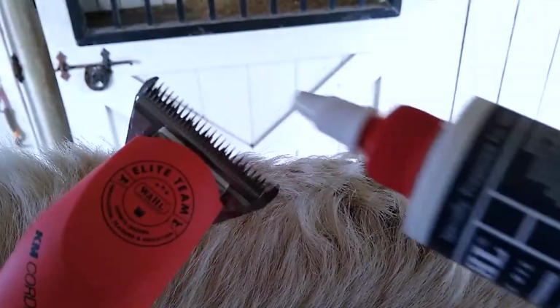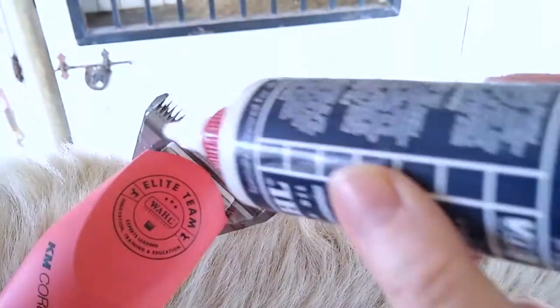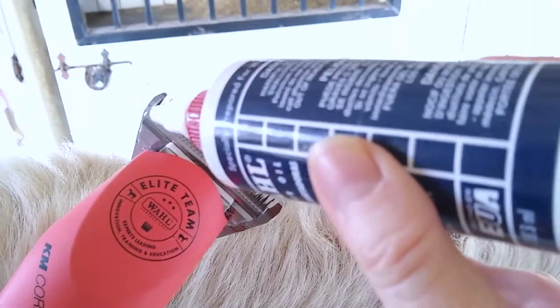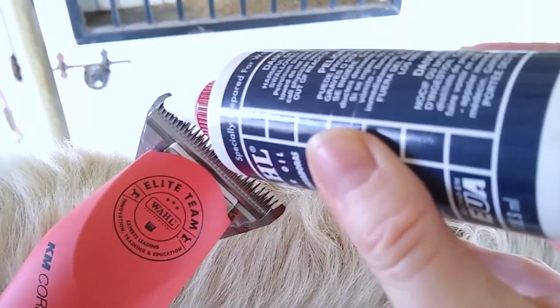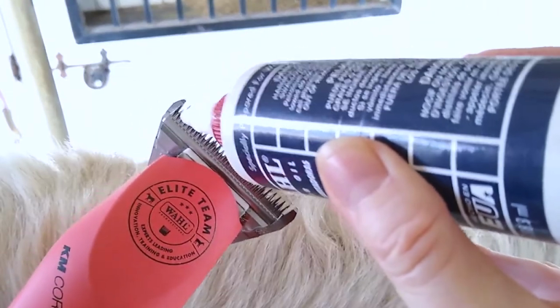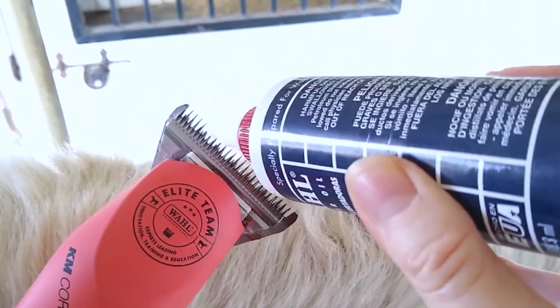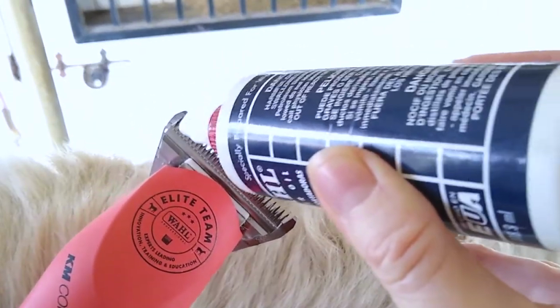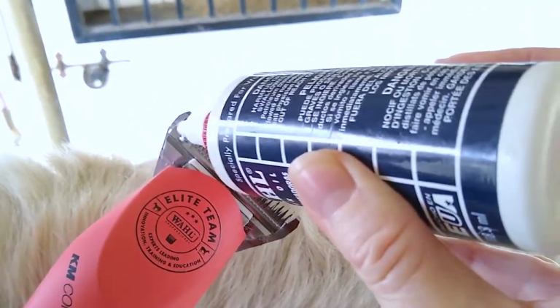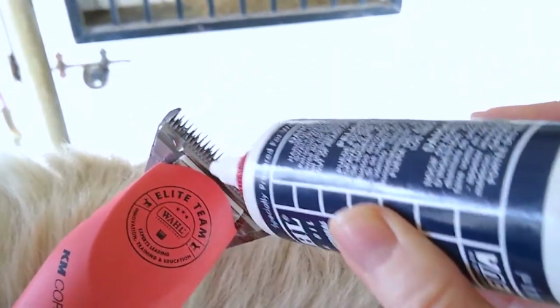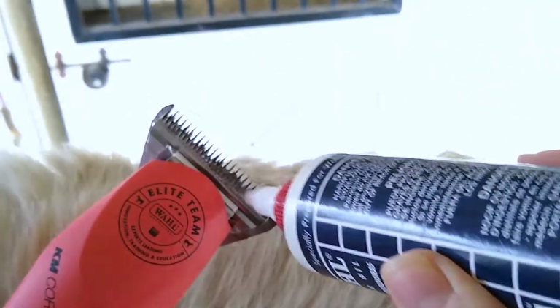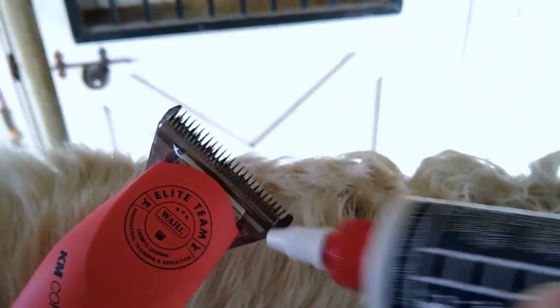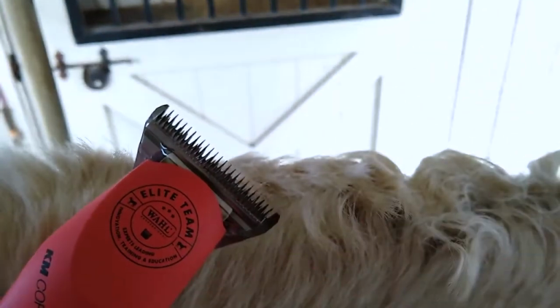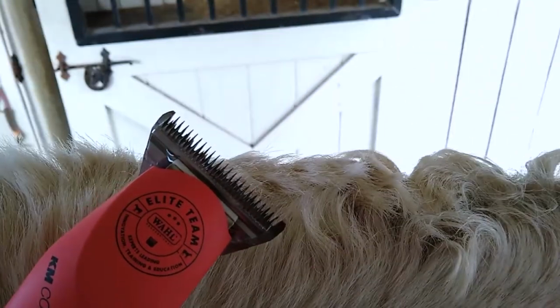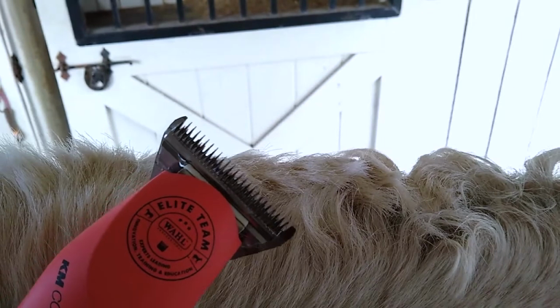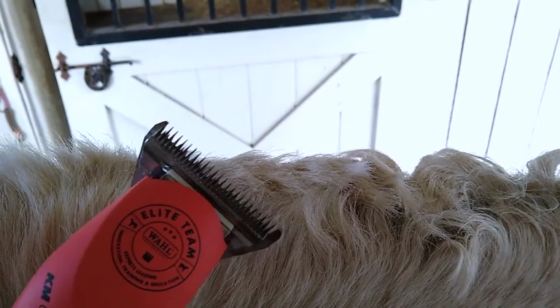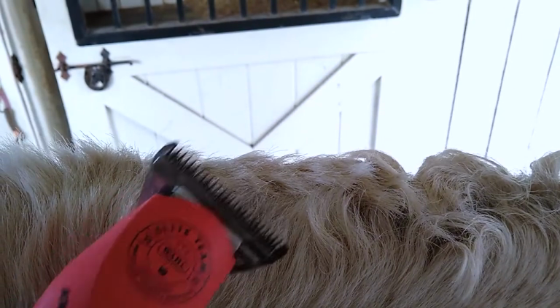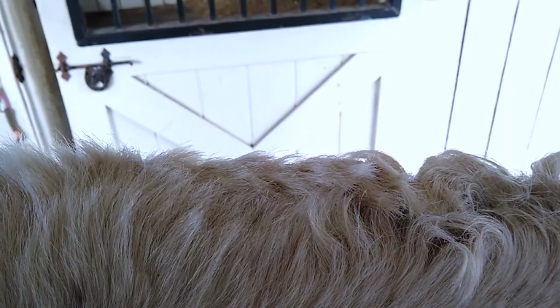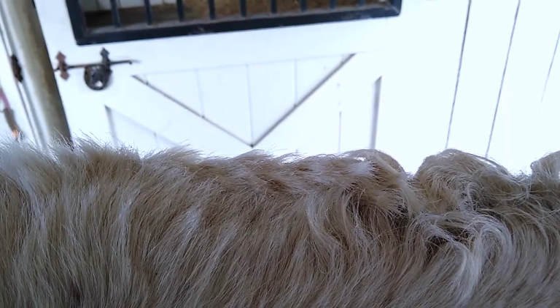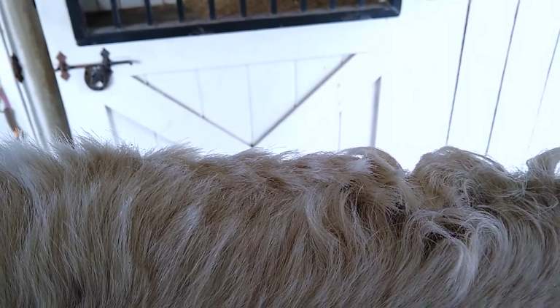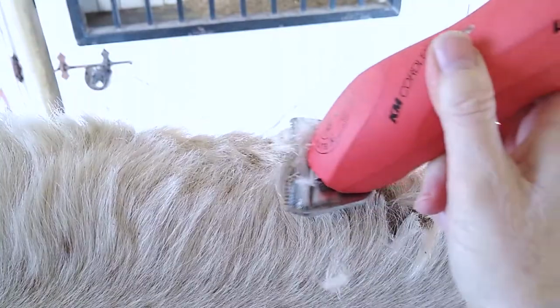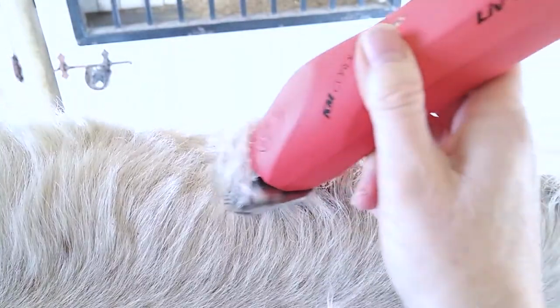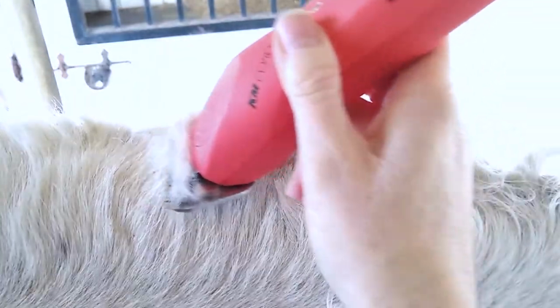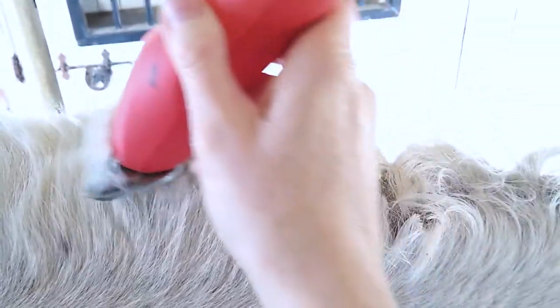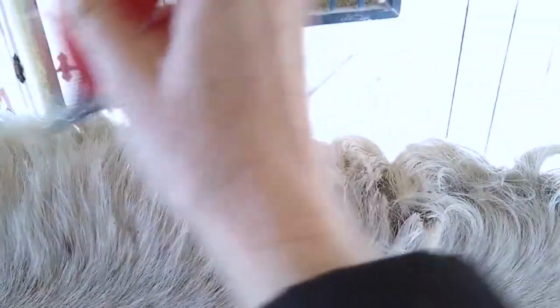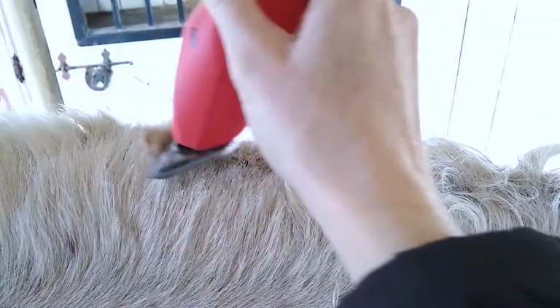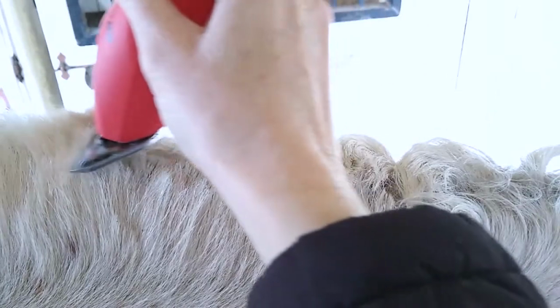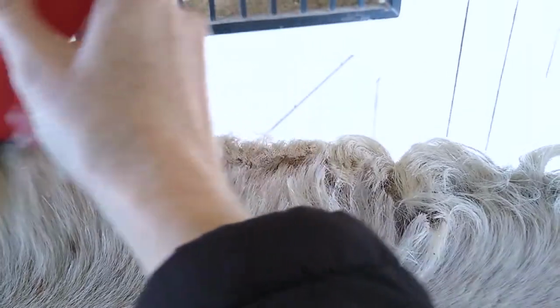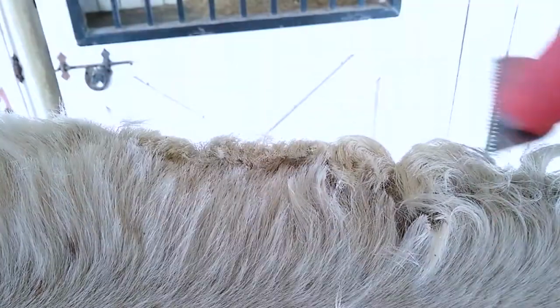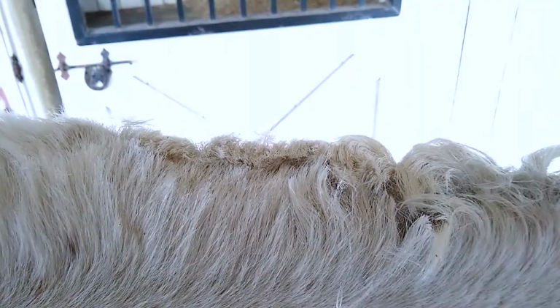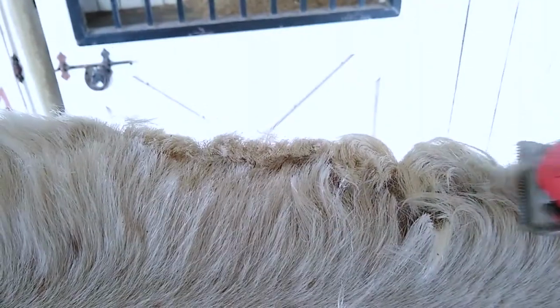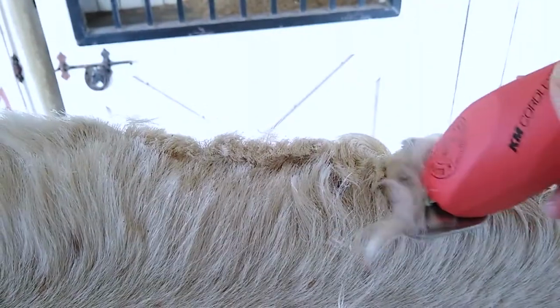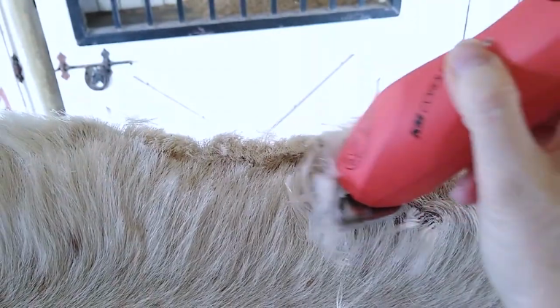Use clean clippers with fresh and sharp blades. Use clipper oil before you start and every five minutes as you are clipping. If this is the first time you are roaching, lift a section of the mane in one hand and remove most of the length. You can fine-tune things later.